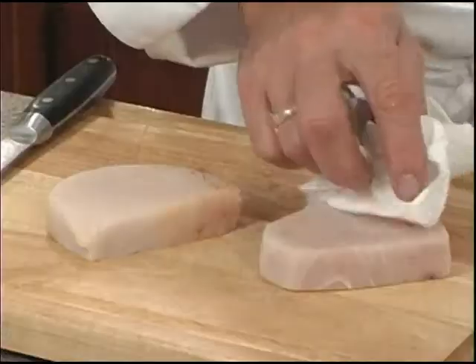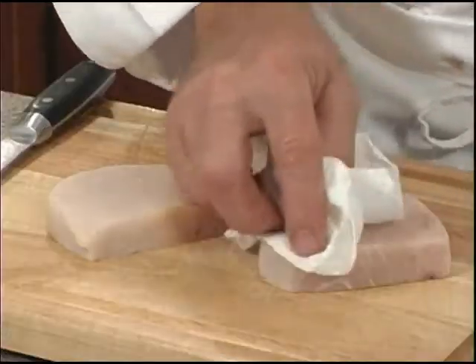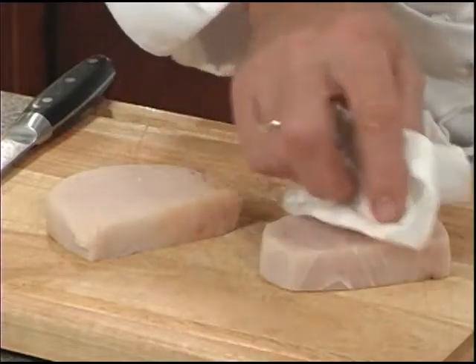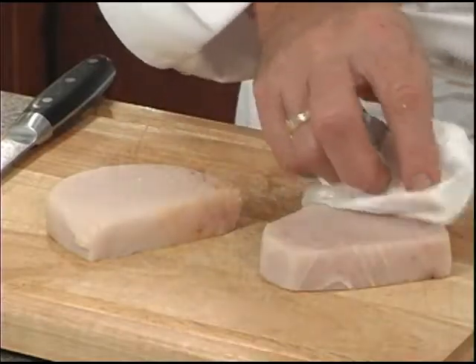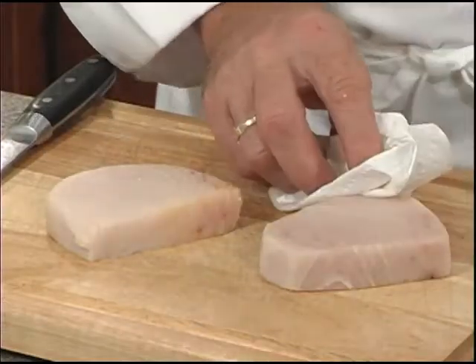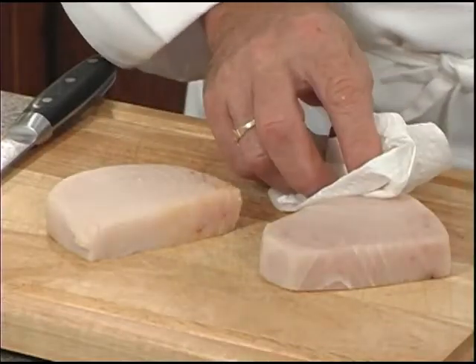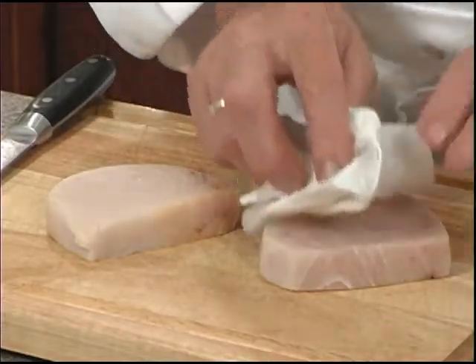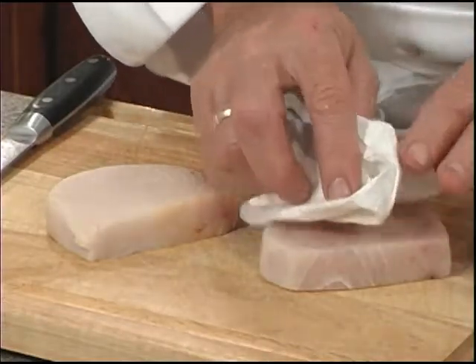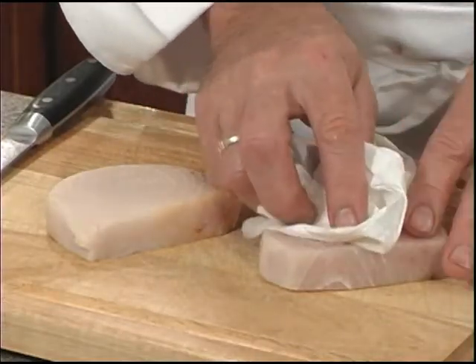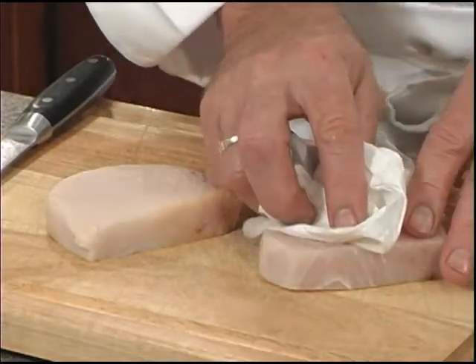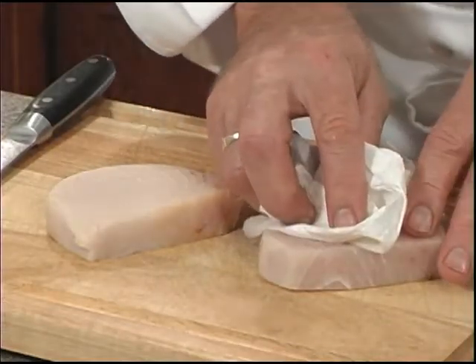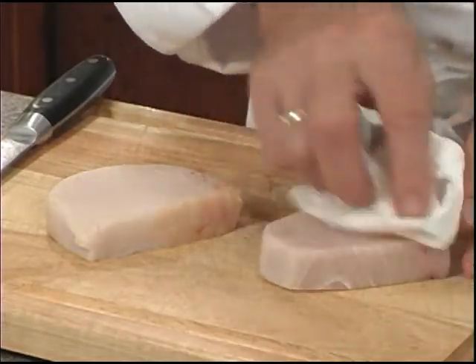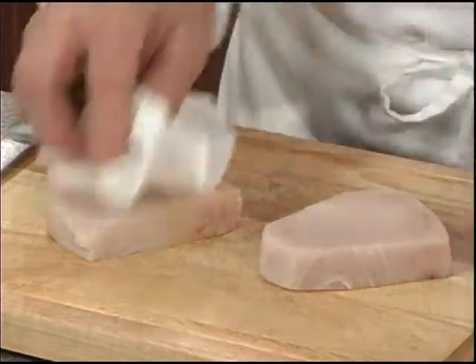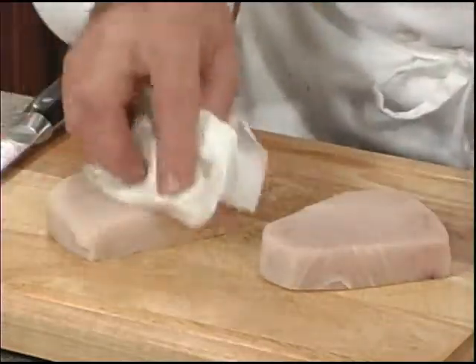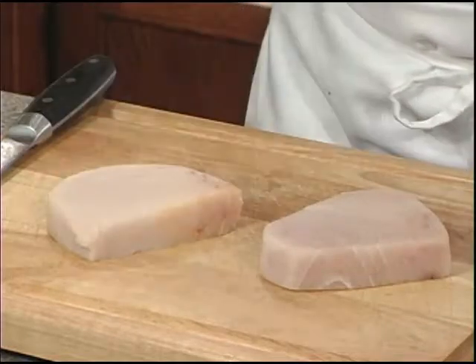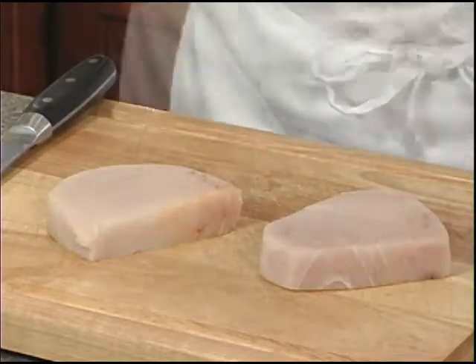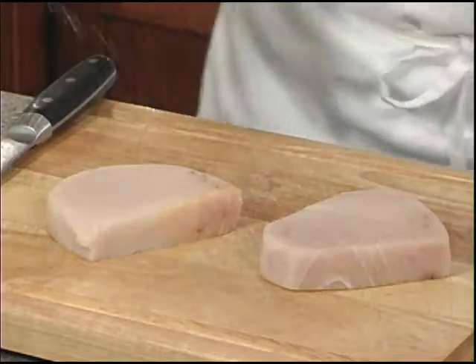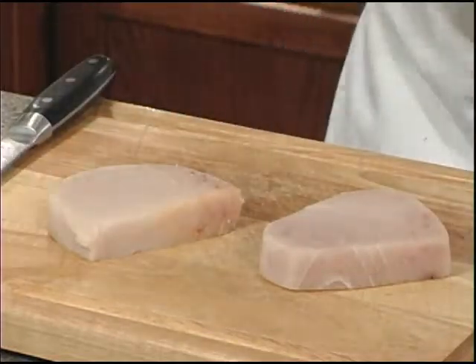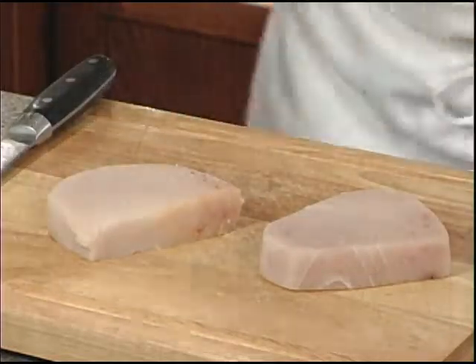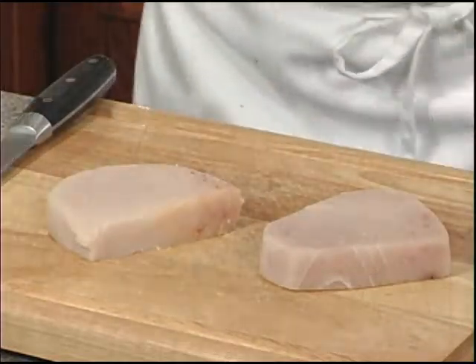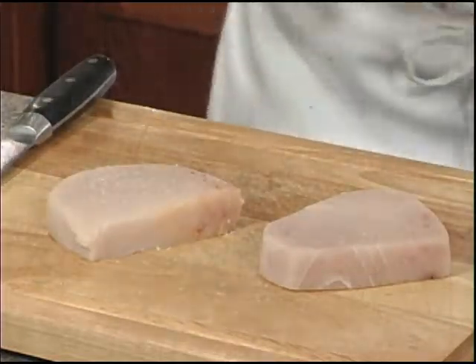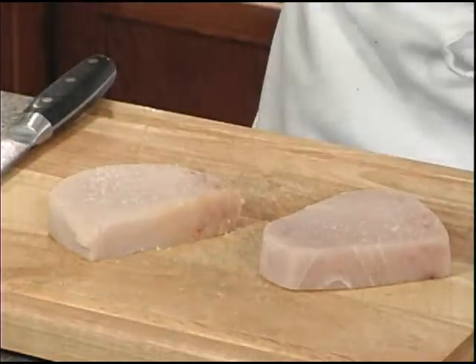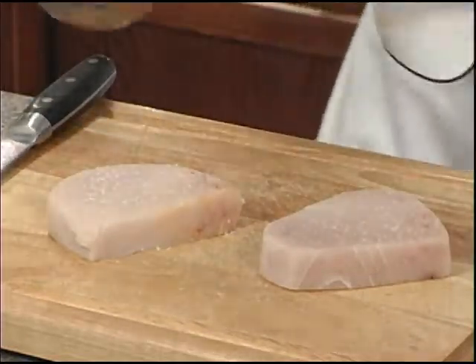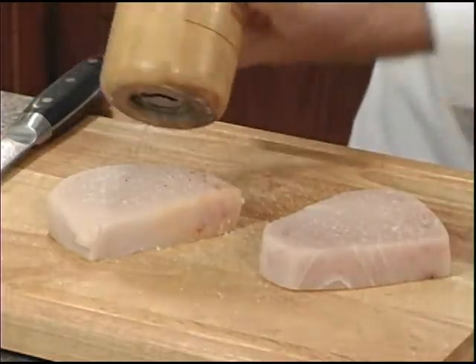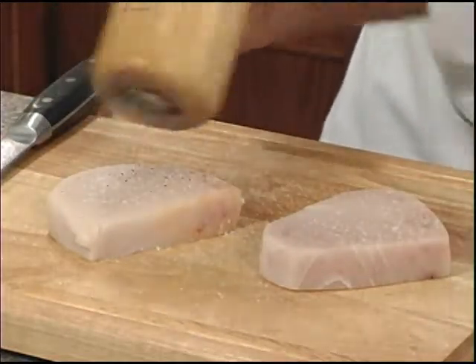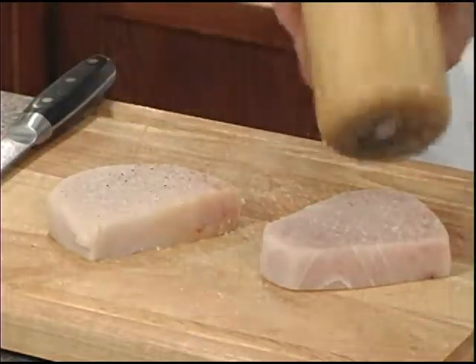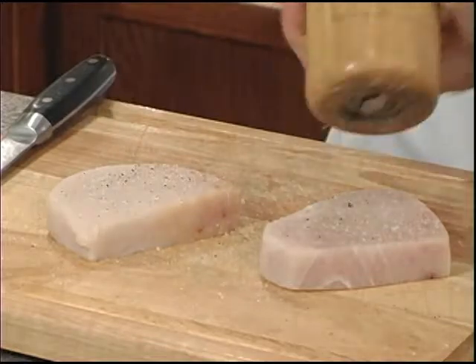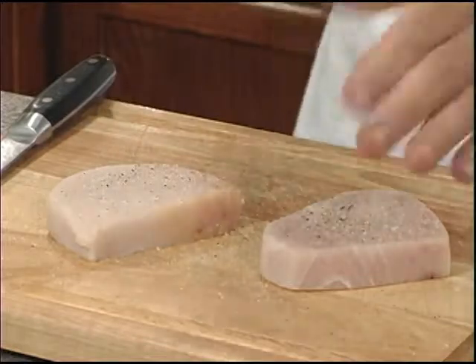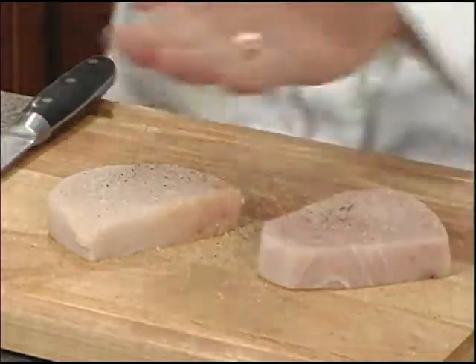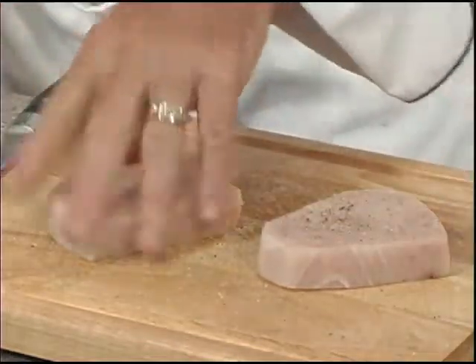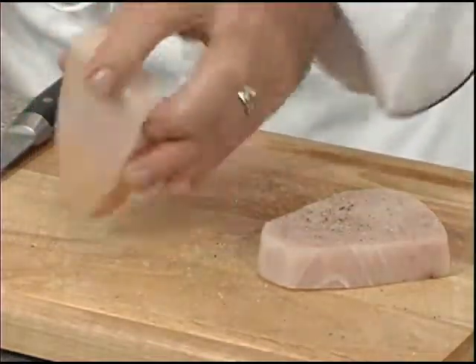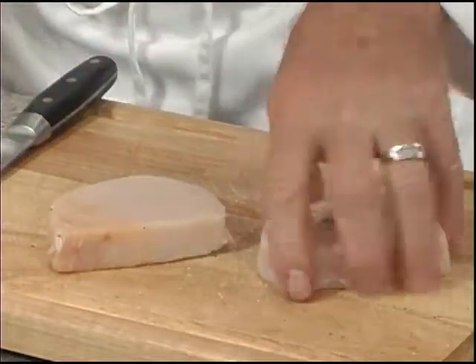Today we're using the frozen swordfish steaks. You want to thaw them out naturally in your refrigerator and pat them dry with a paper towel. Next you want to add some salt and fresh cracked pepper. Repeat for the second side.